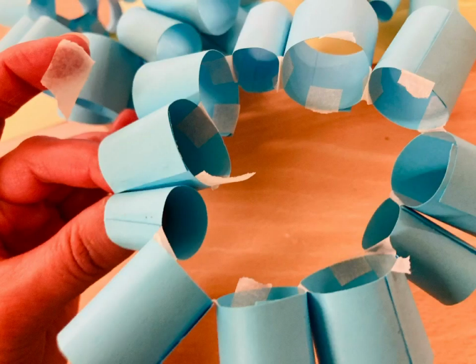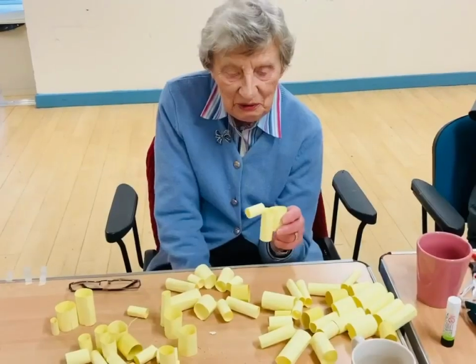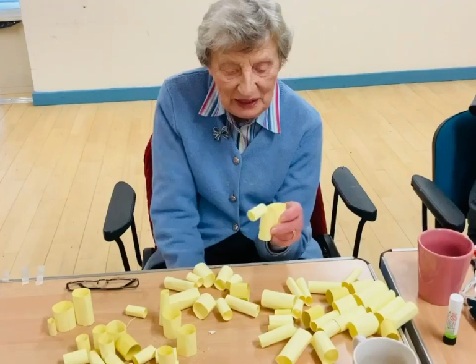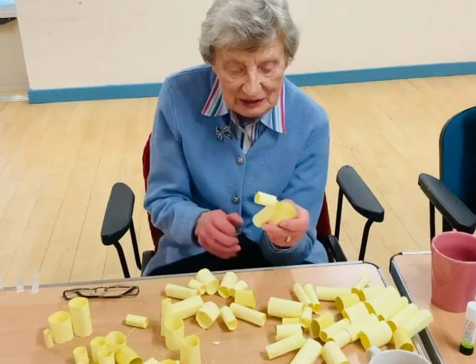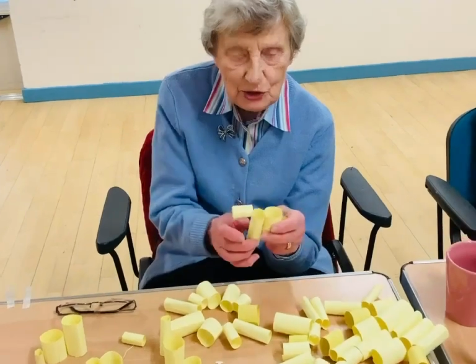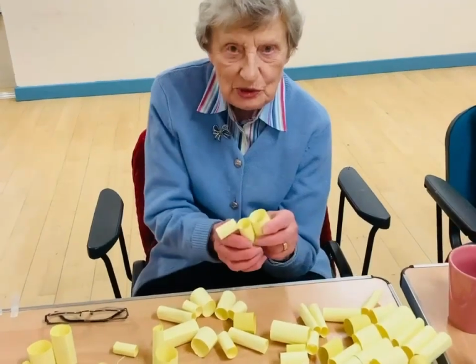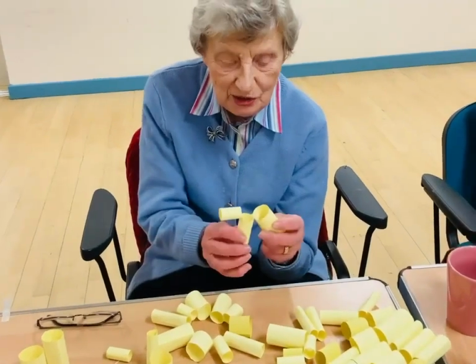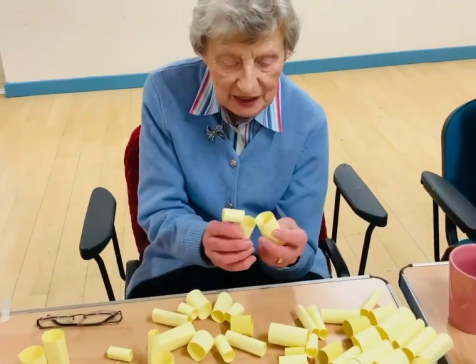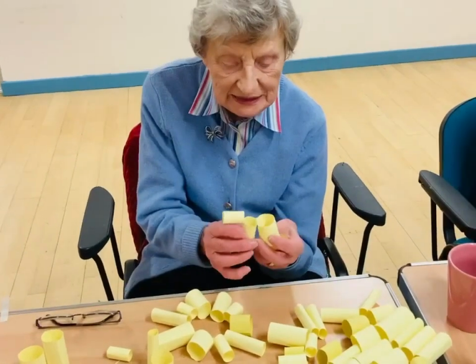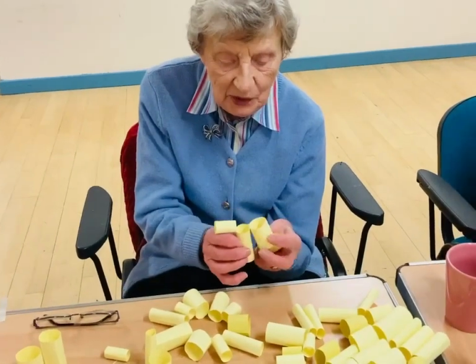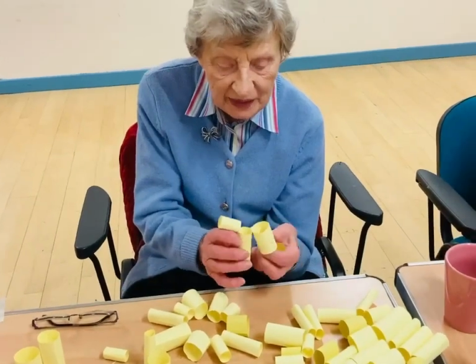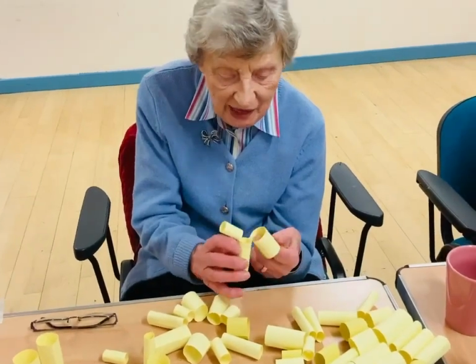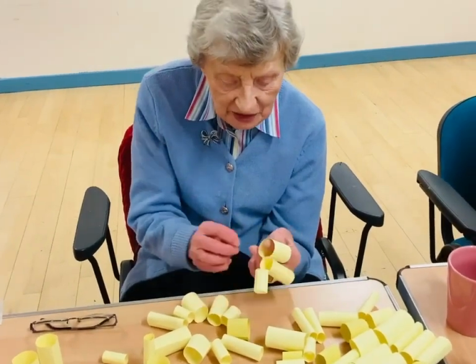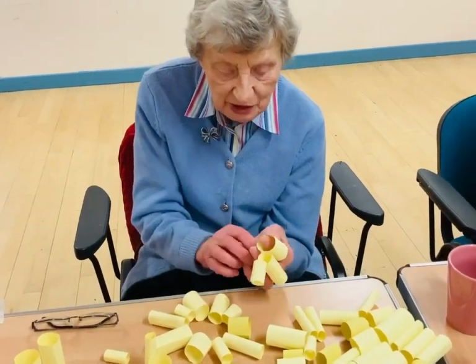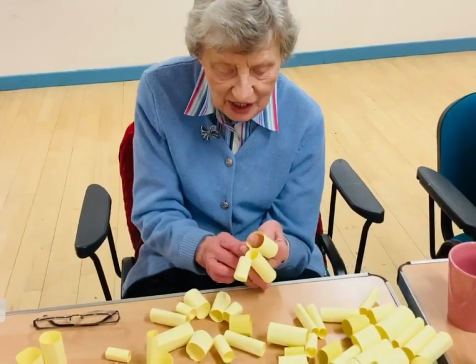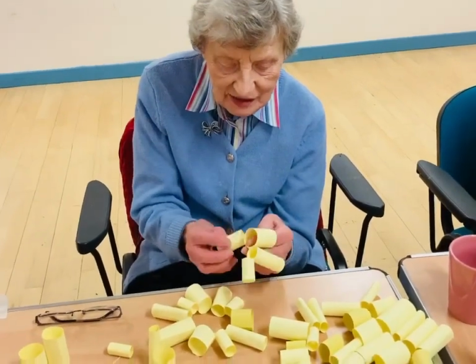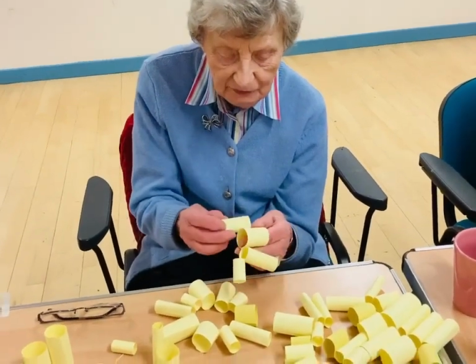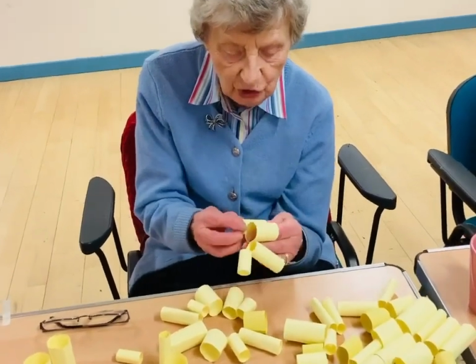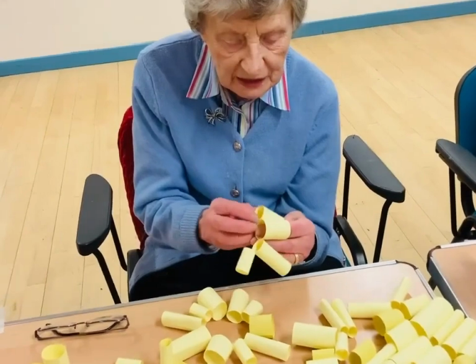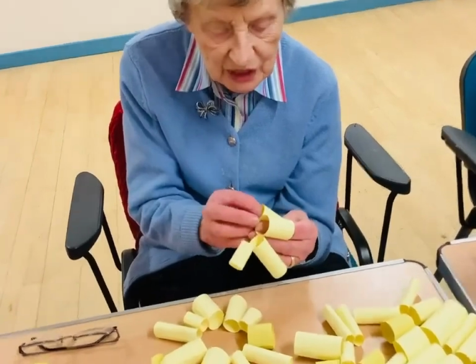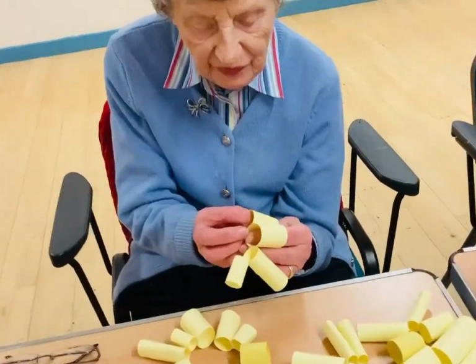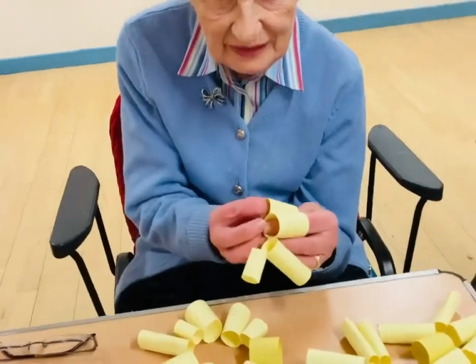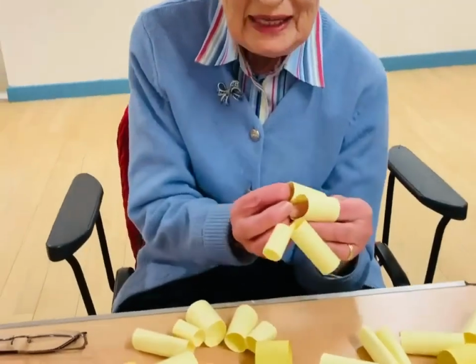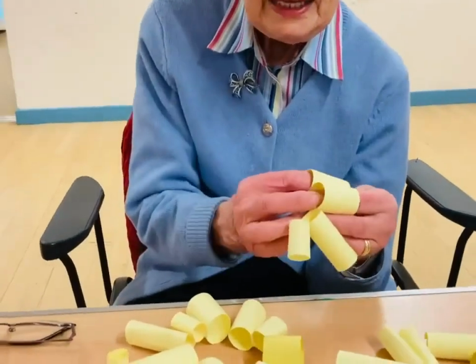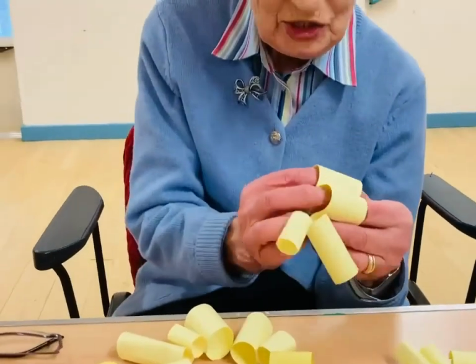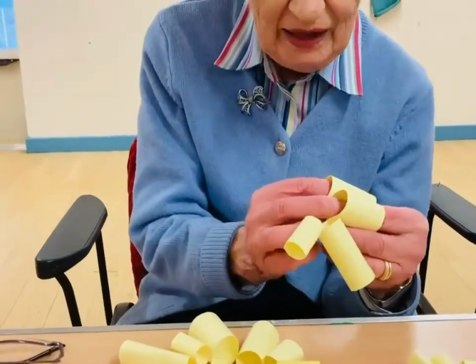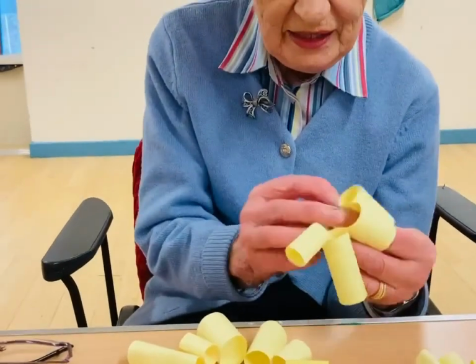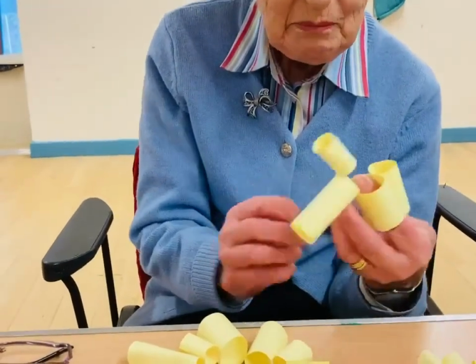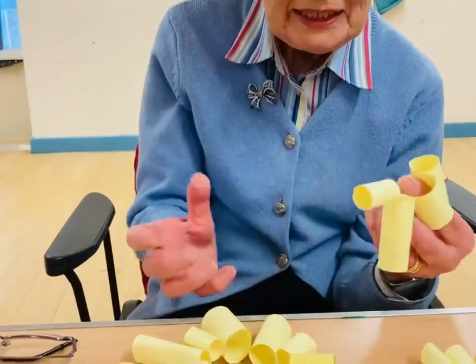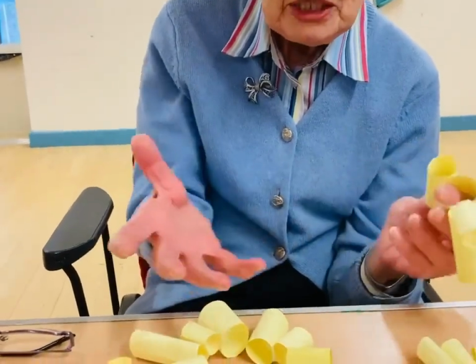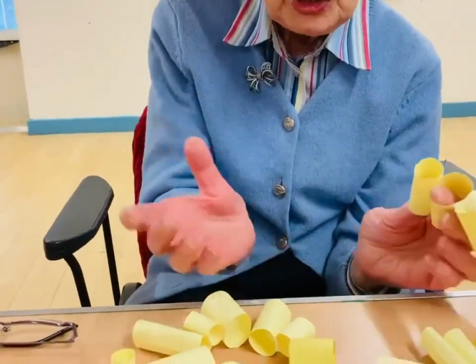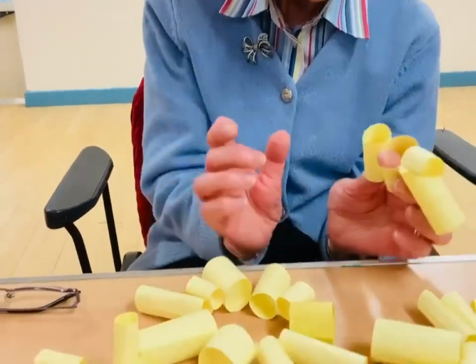We made all these little tubes last week. We are now in the process of joining them together and making them into circles.